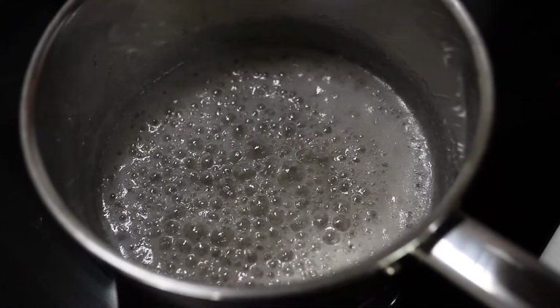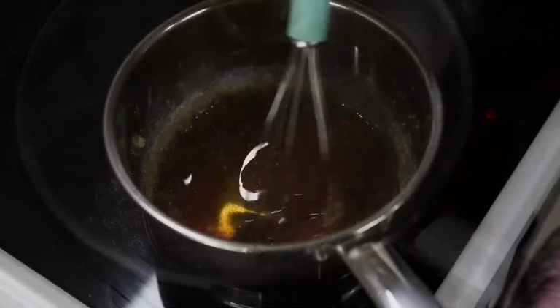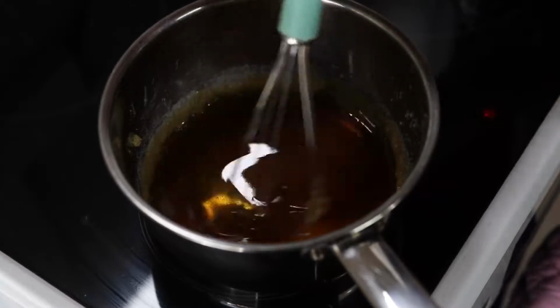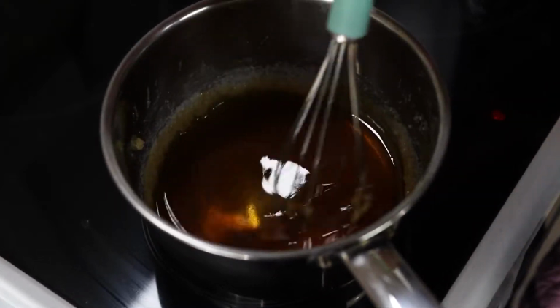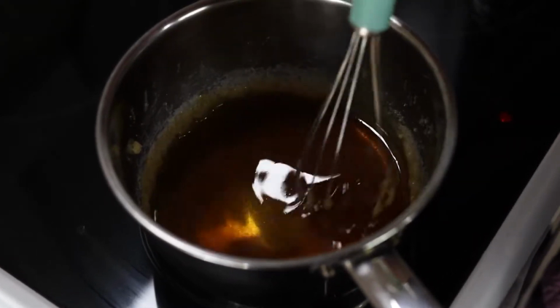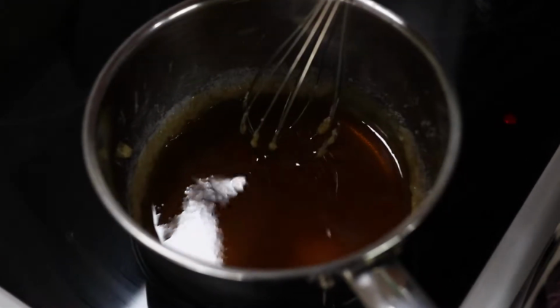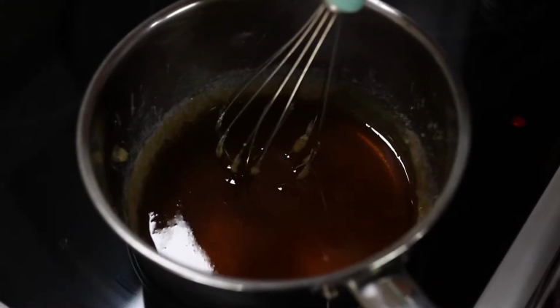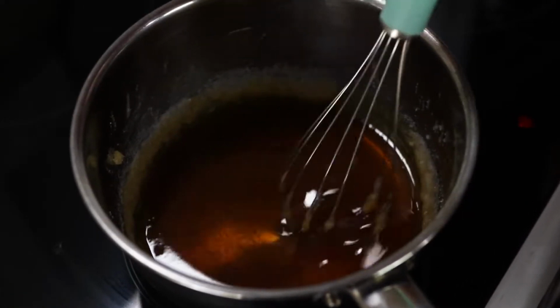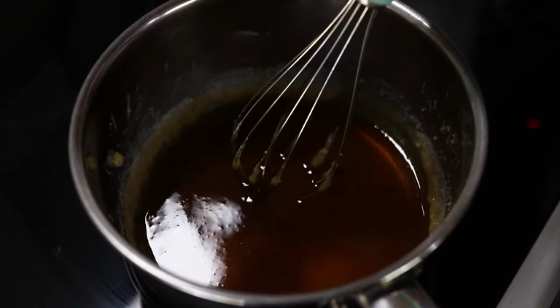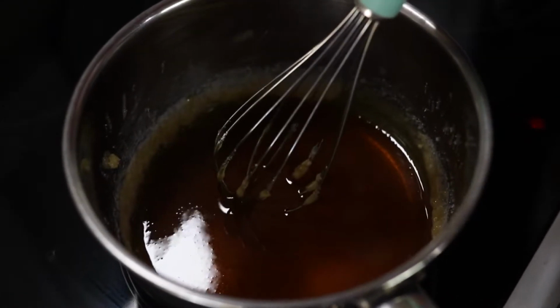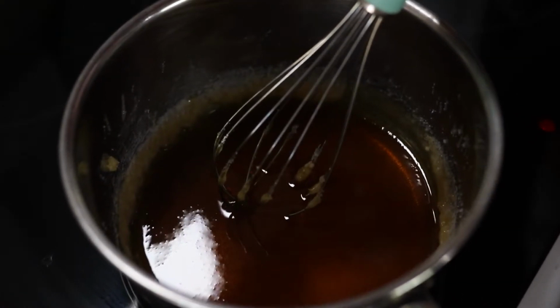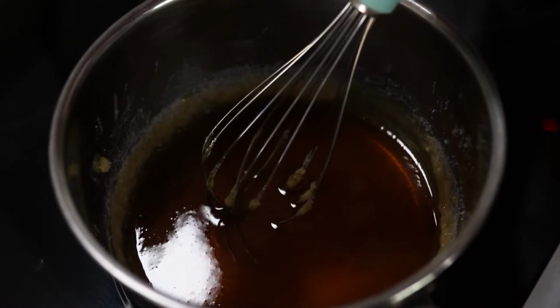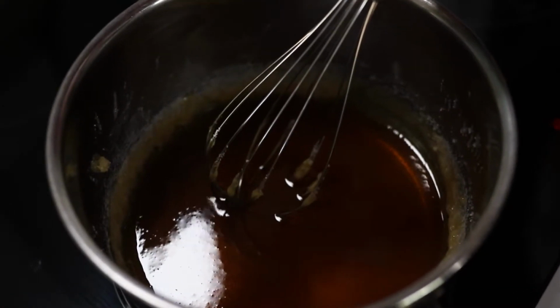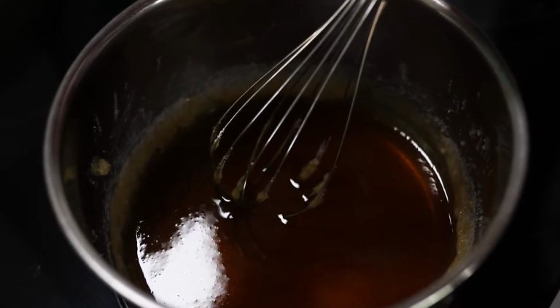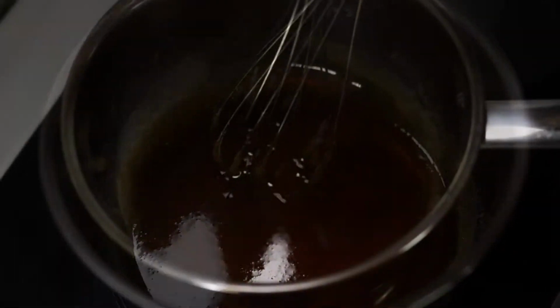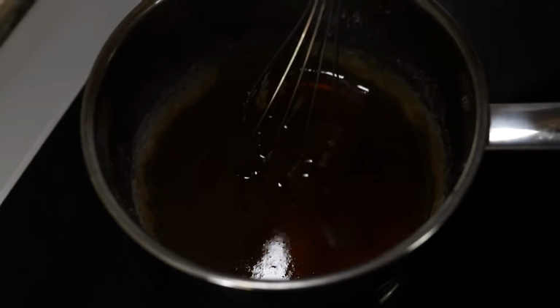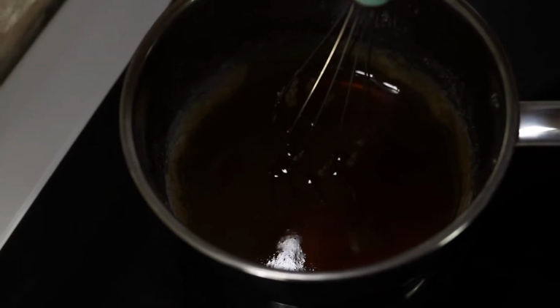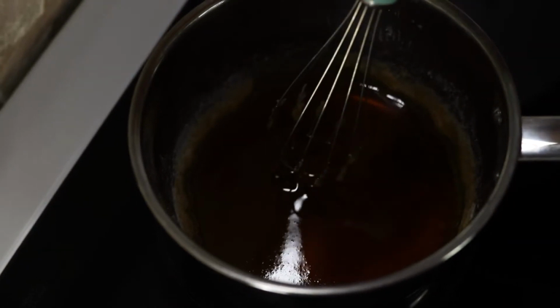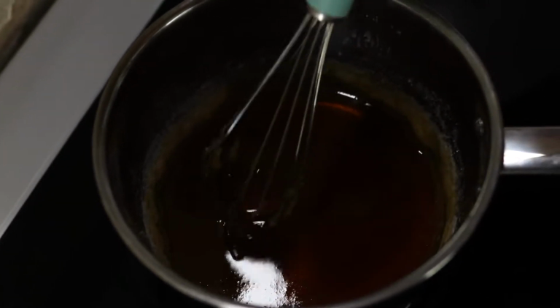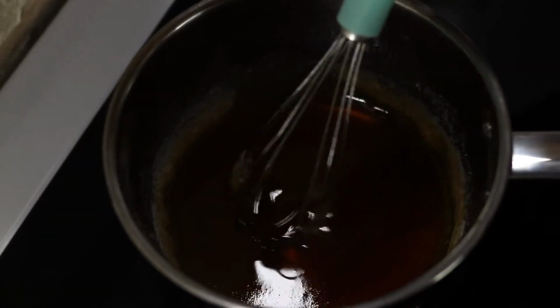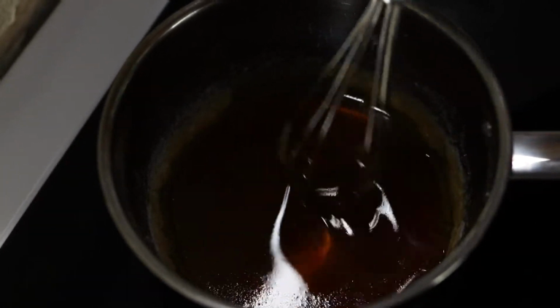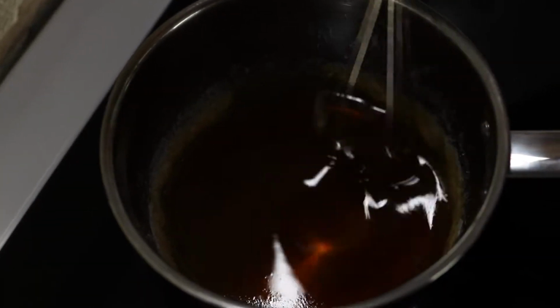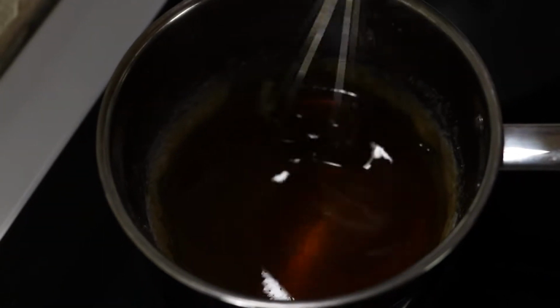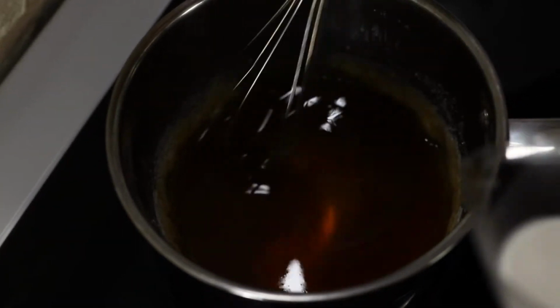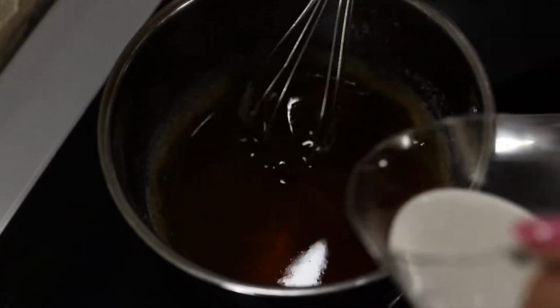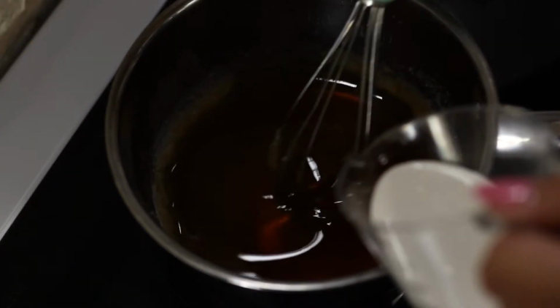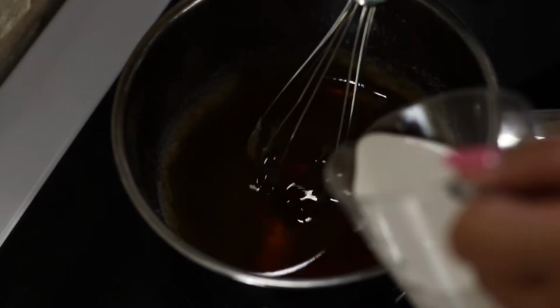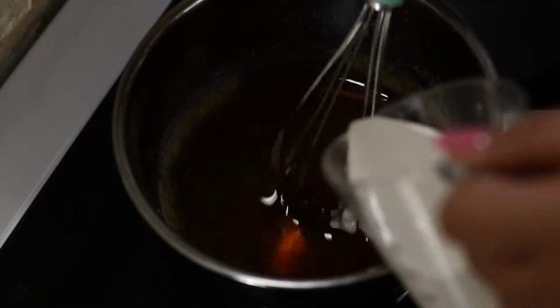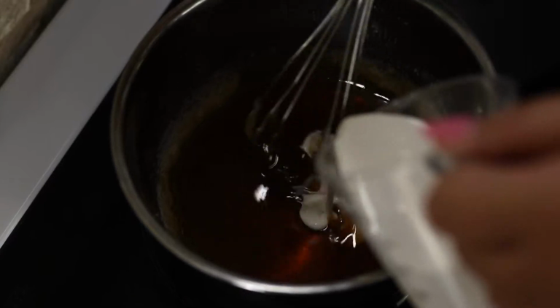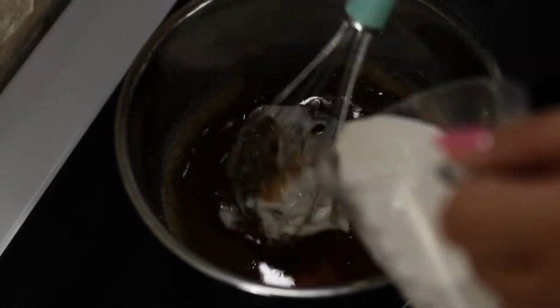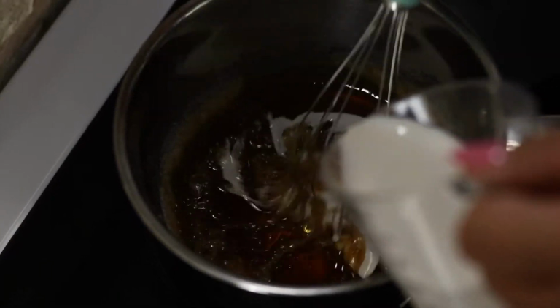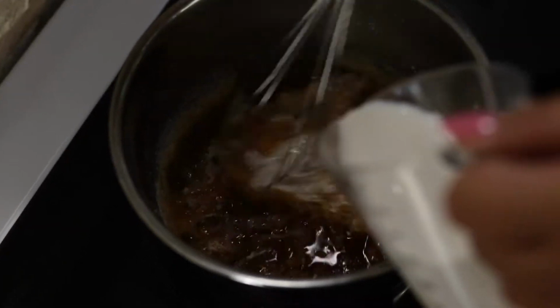Now that your caramel has a nice golden color, remove from the heat, add in your cream, and stir rapidly. It will create bubbles, so be fast.